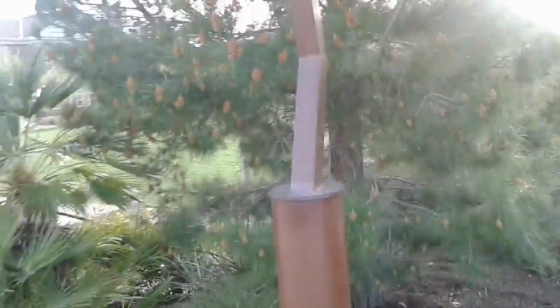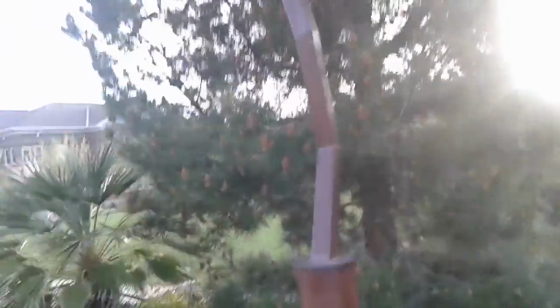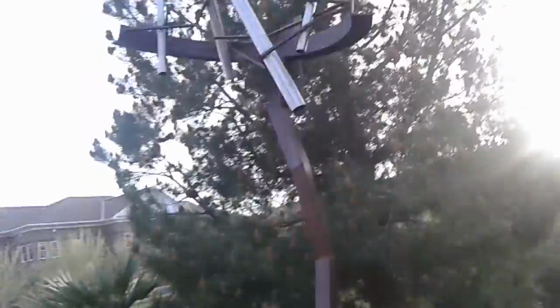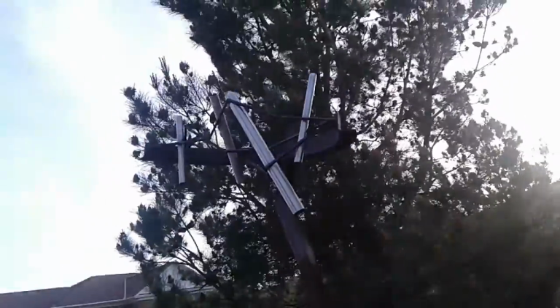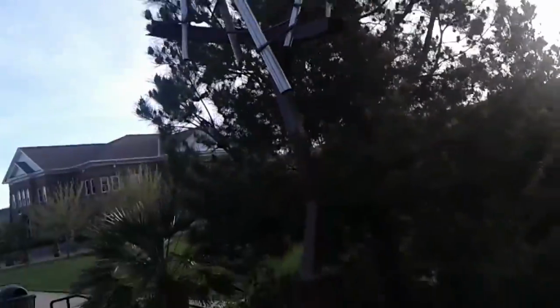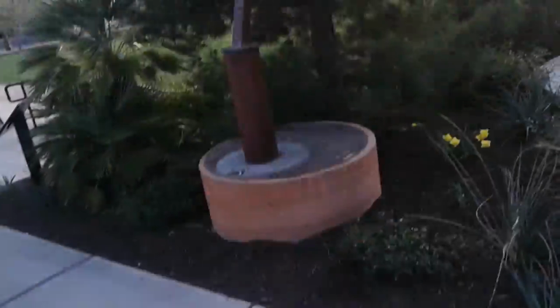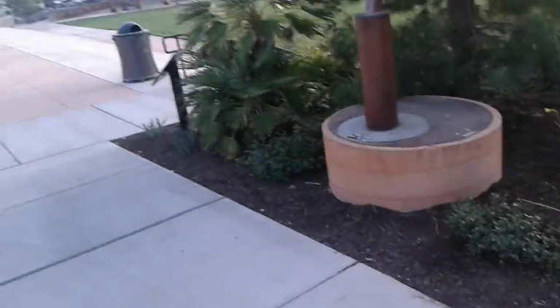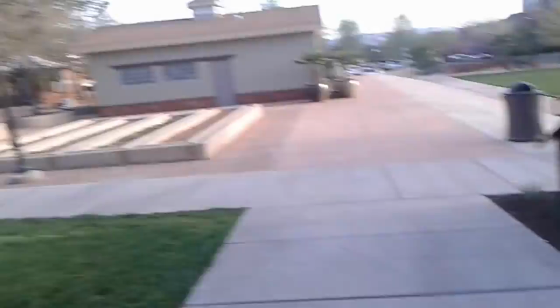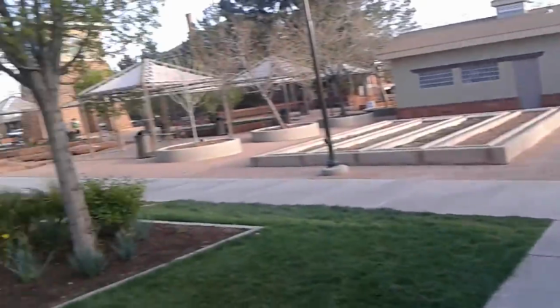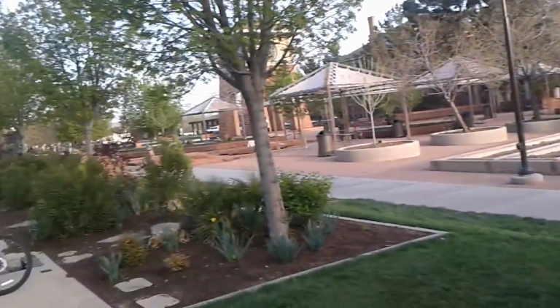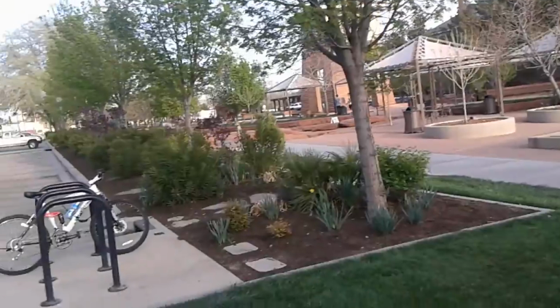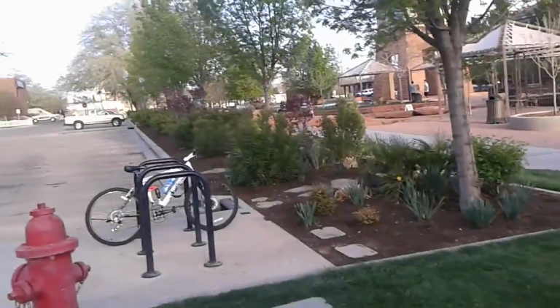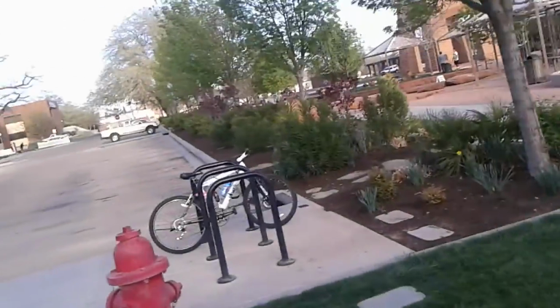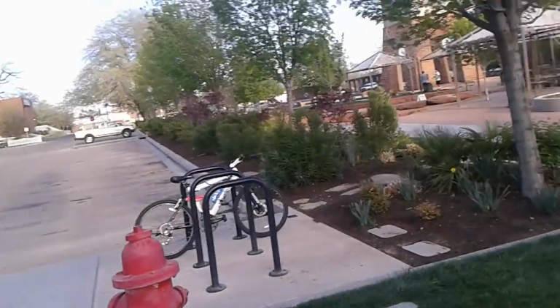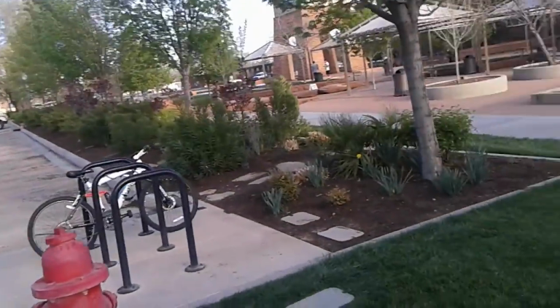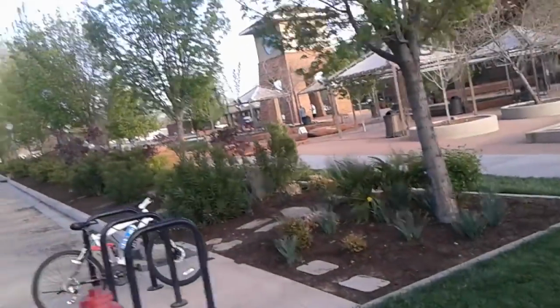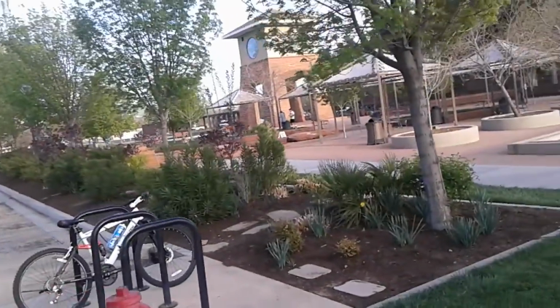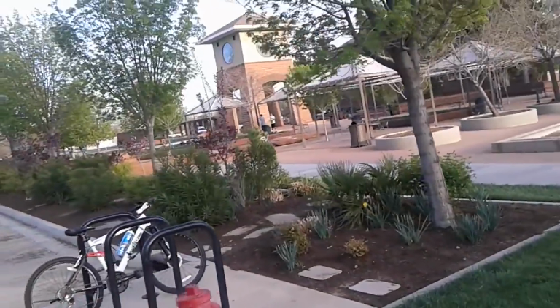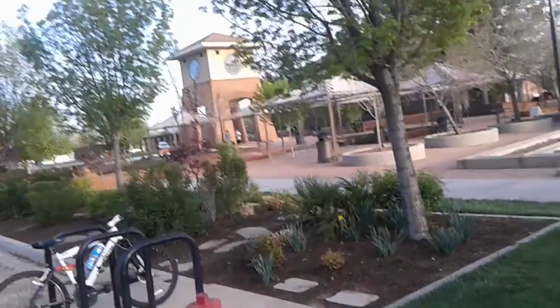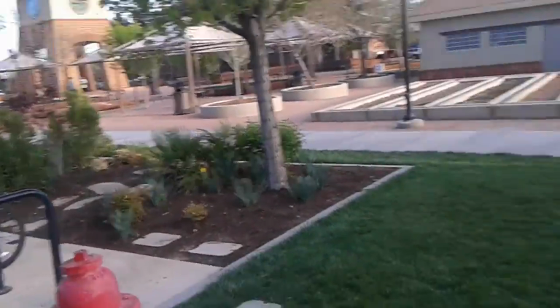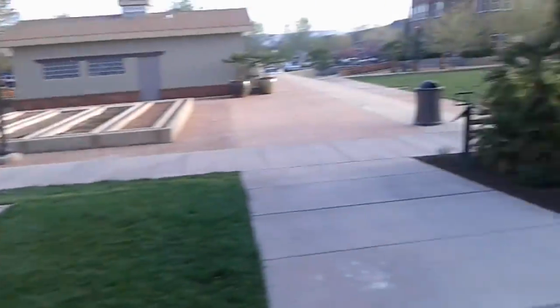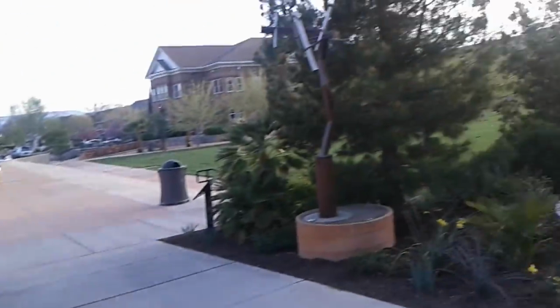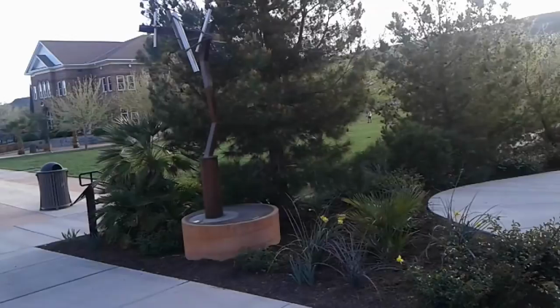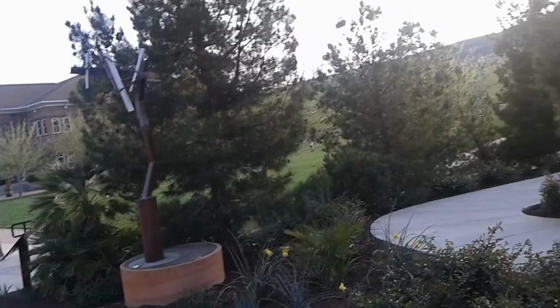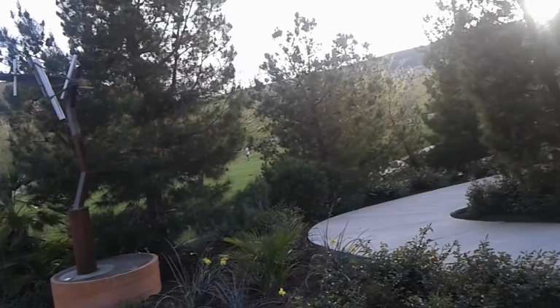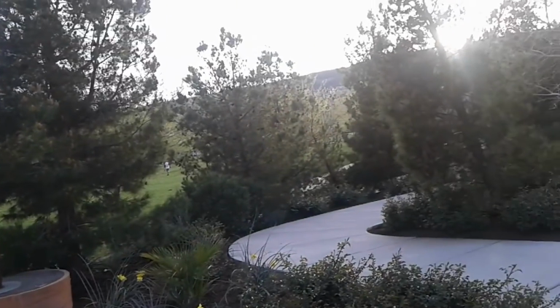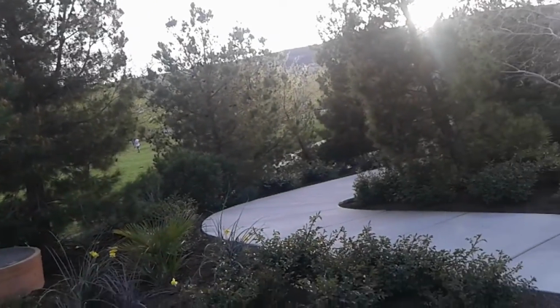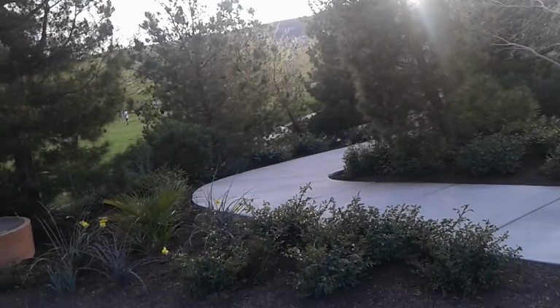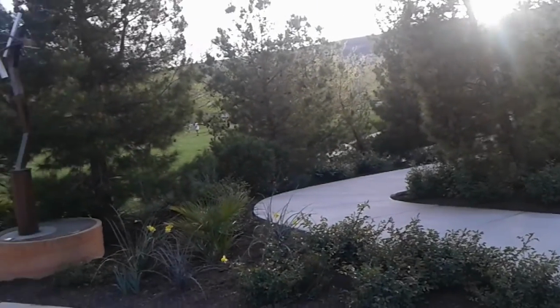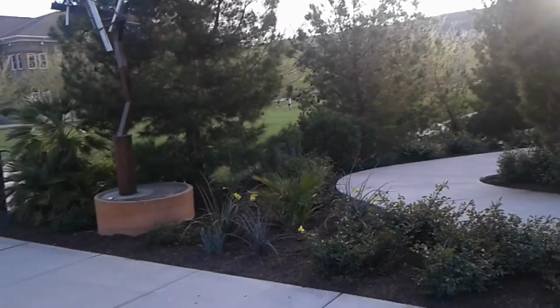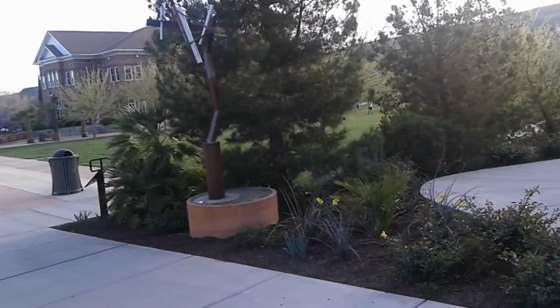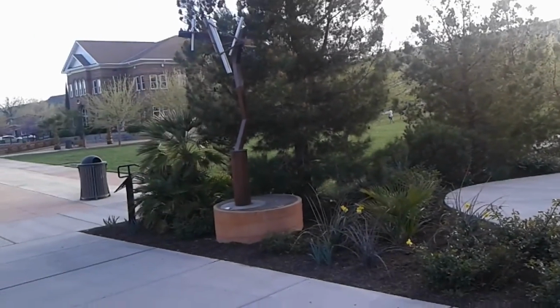So yeah, there are just these artworks here in St. George, kind of in the middle of the area. That's about it, thanks for watching.